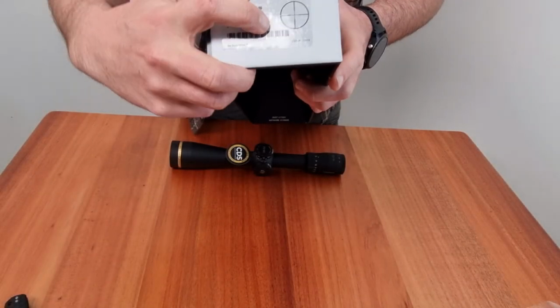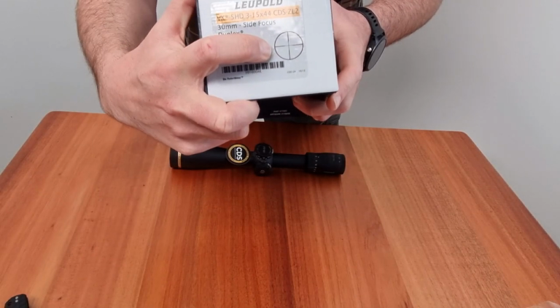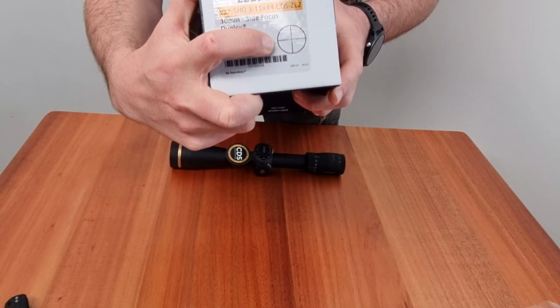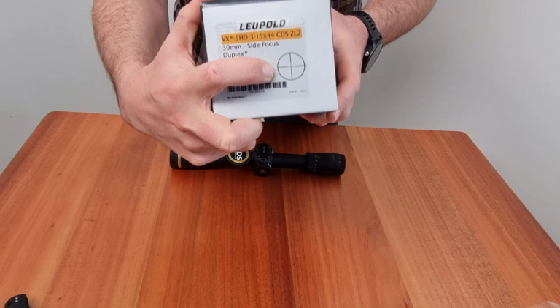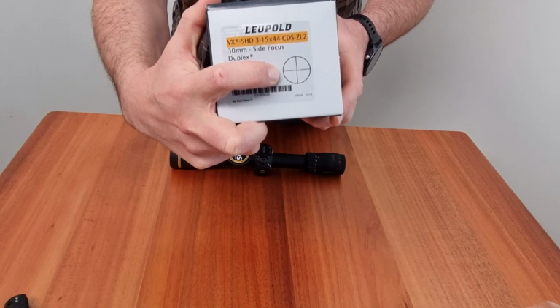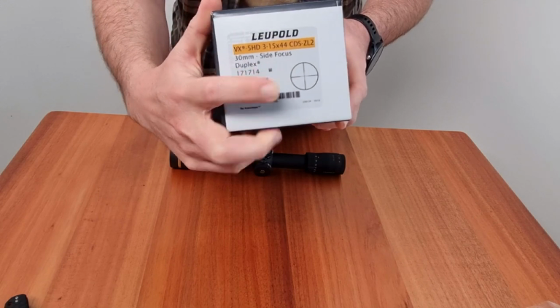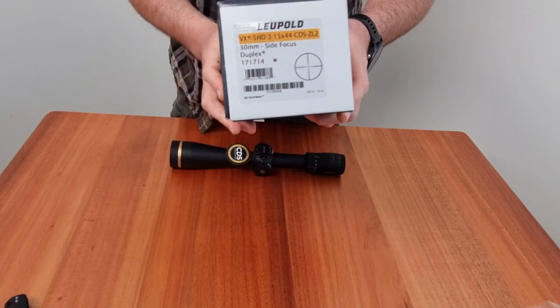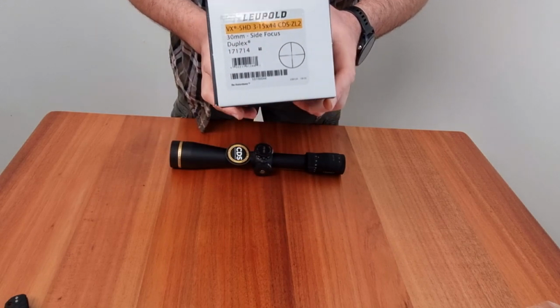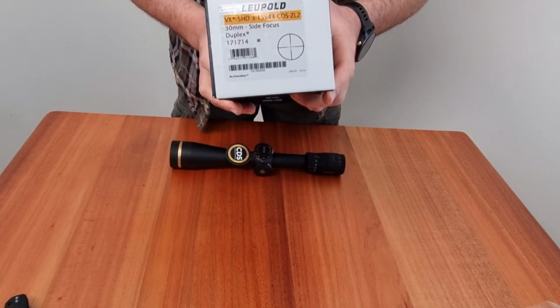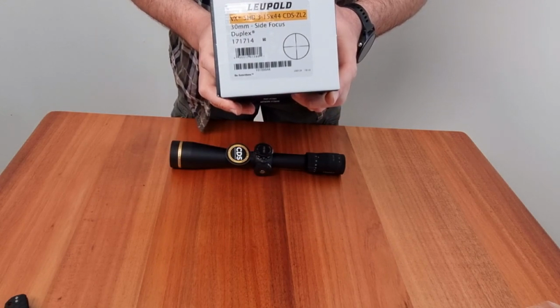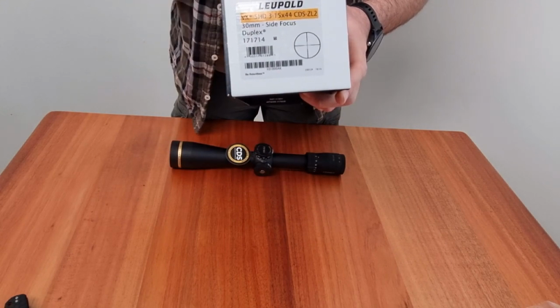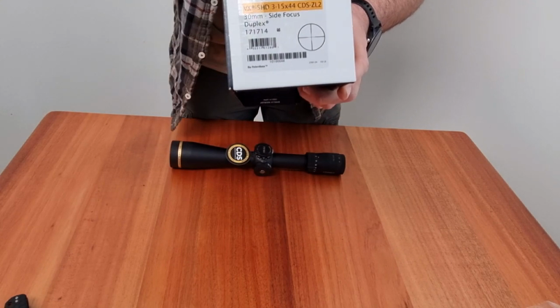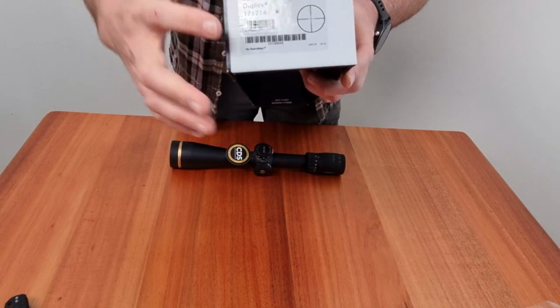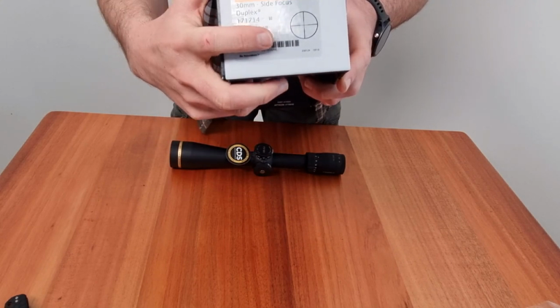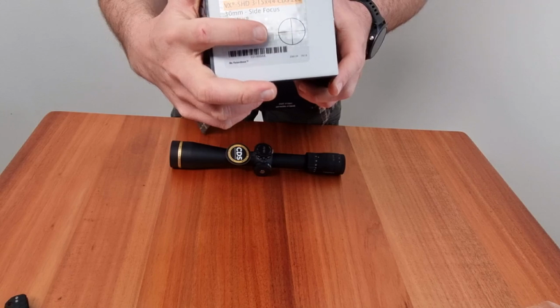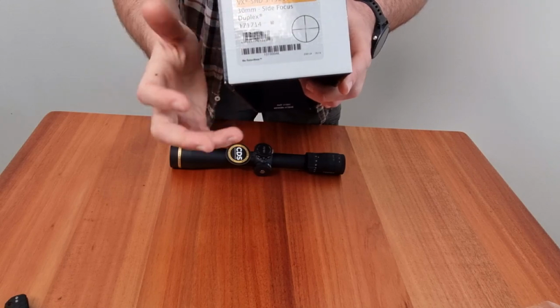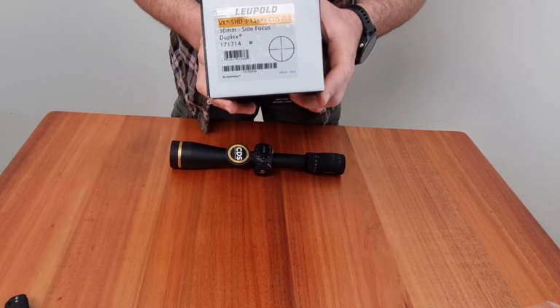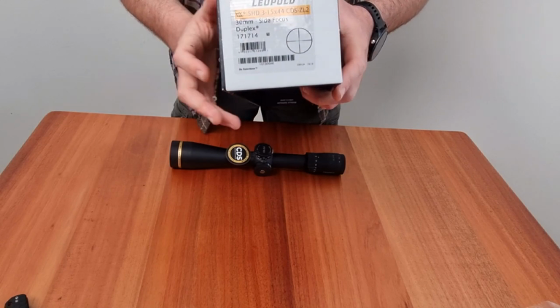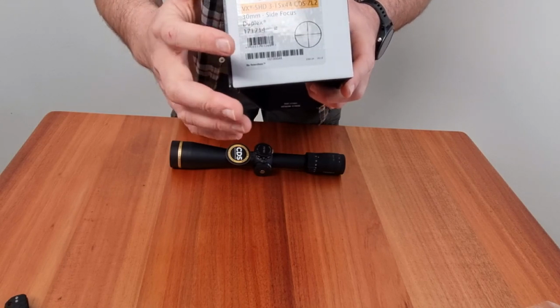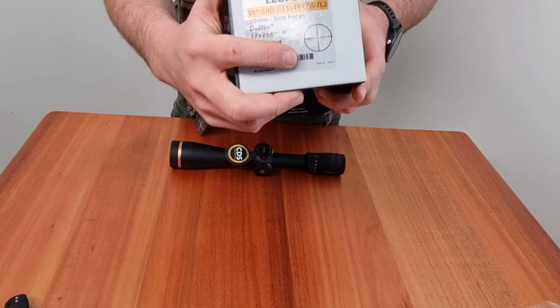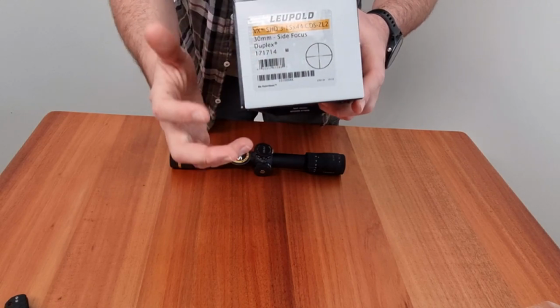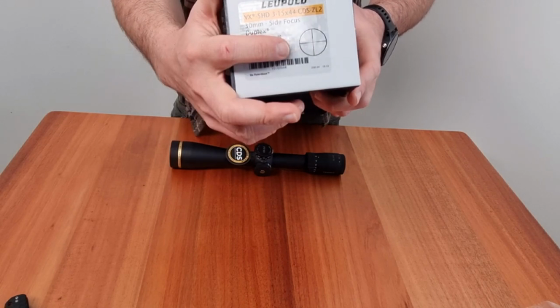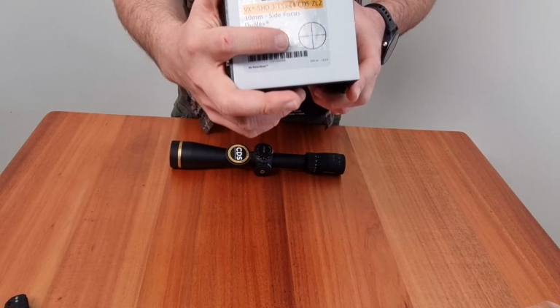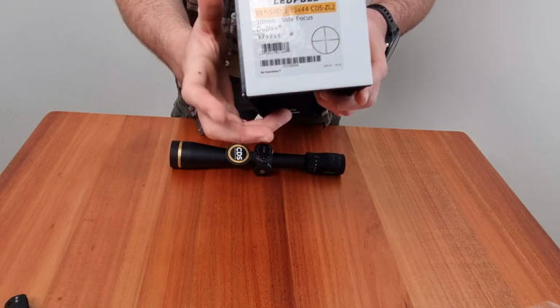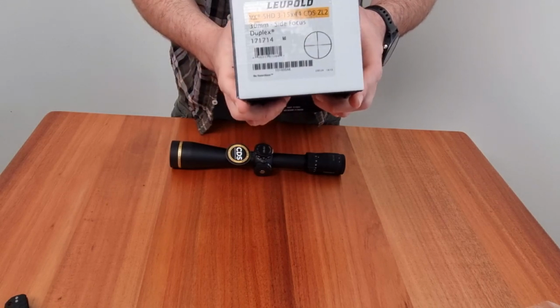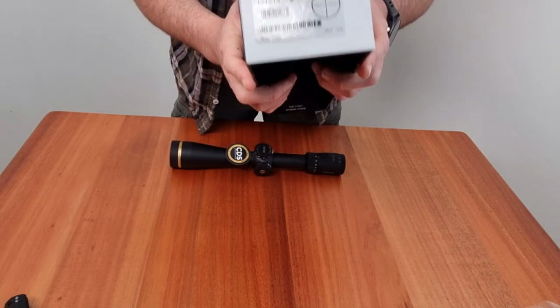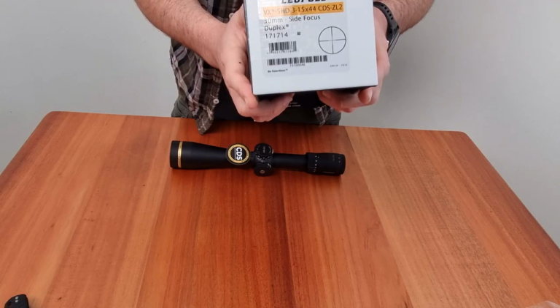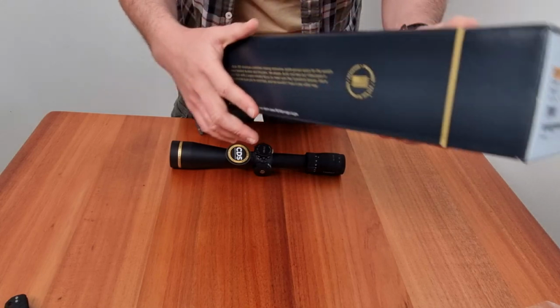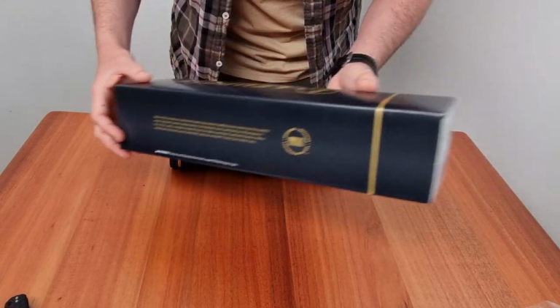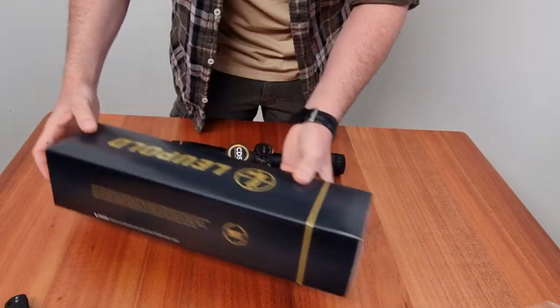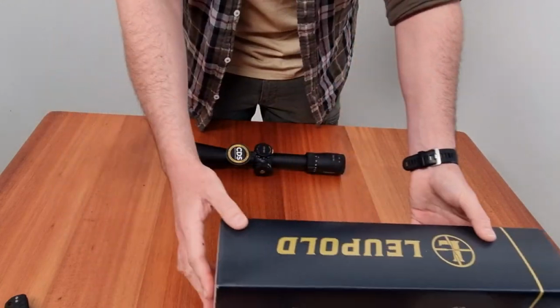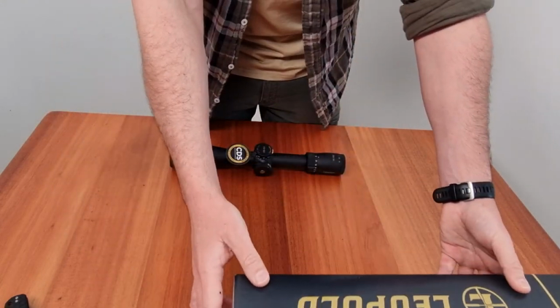Now let's talk about the duplex reticle. This reticle offers a clean, uncluttered sight picture, making it easy to acquire and track targets. The duplex reticle also features a precise aiming point and quick target acquisition.